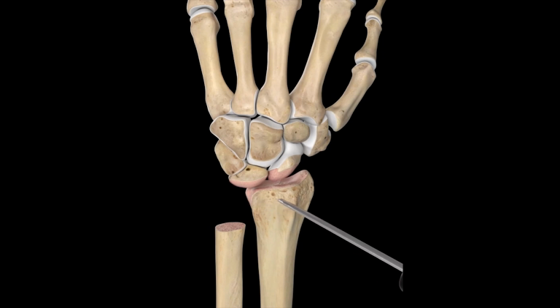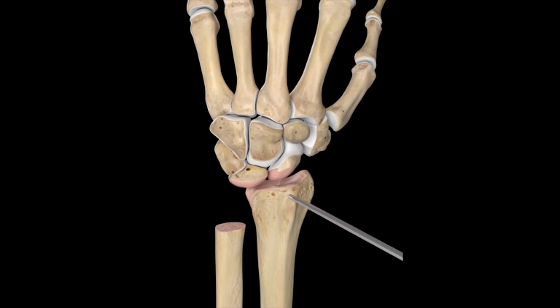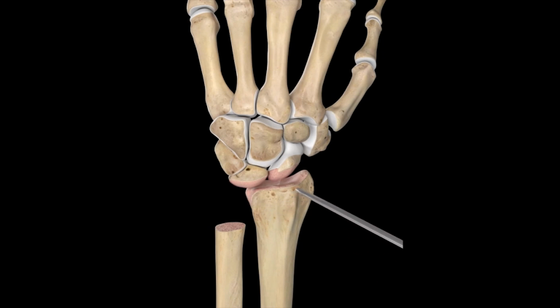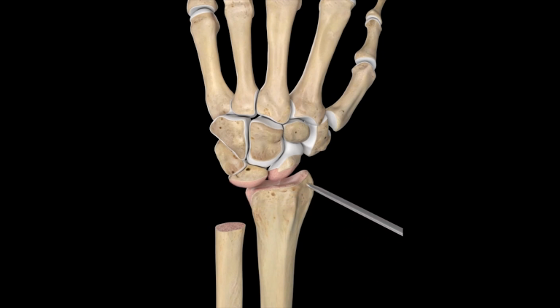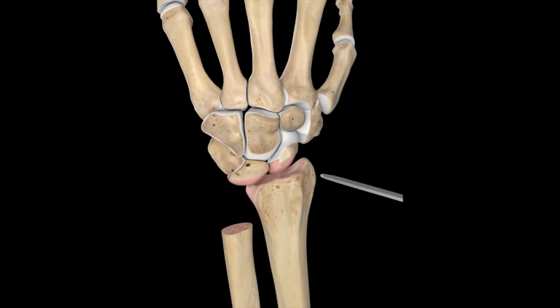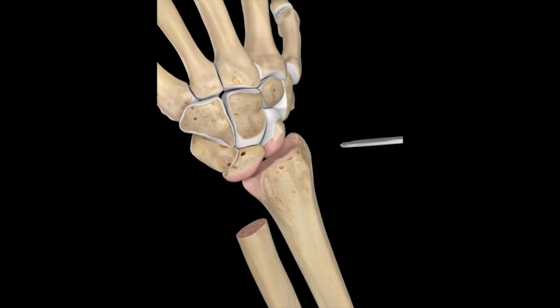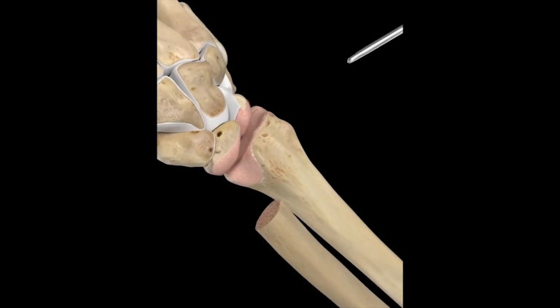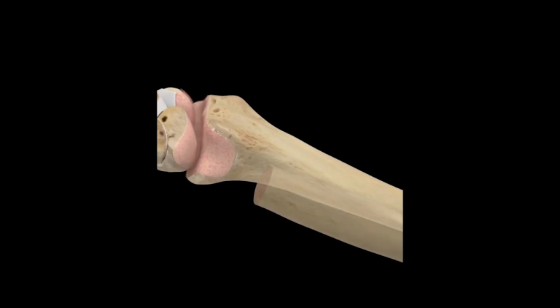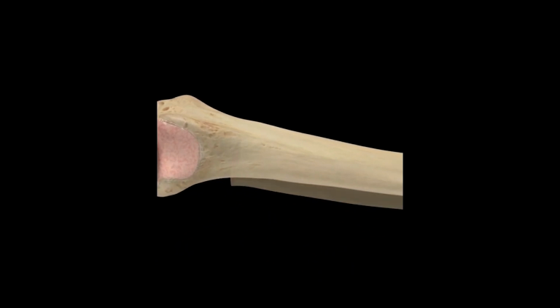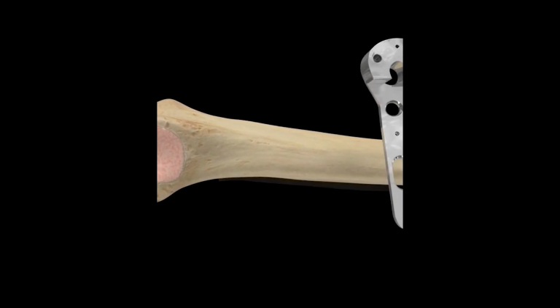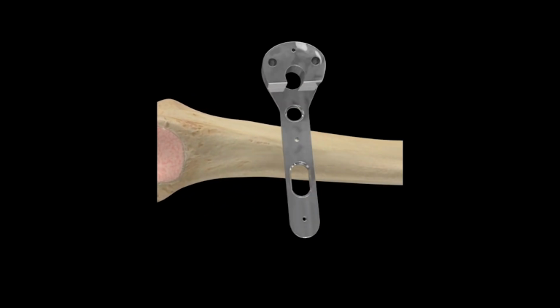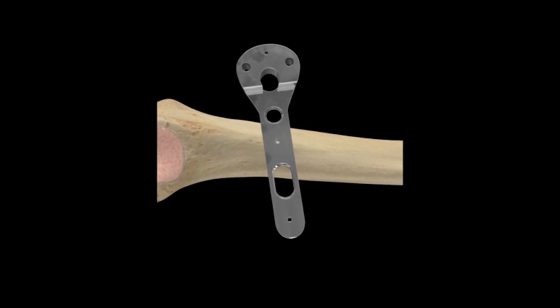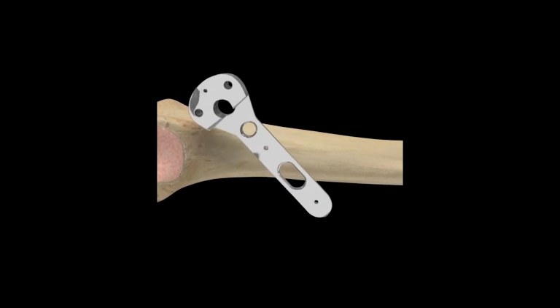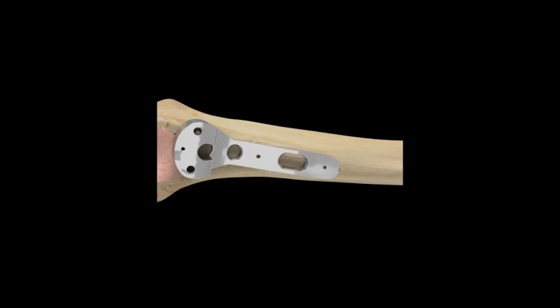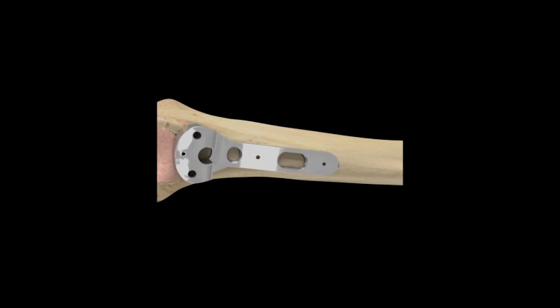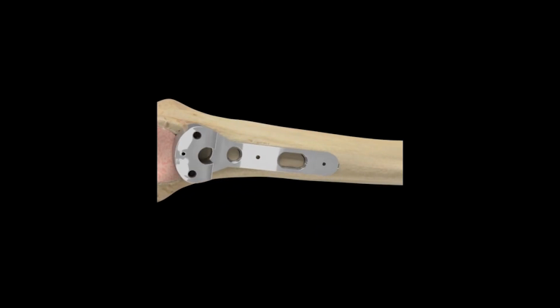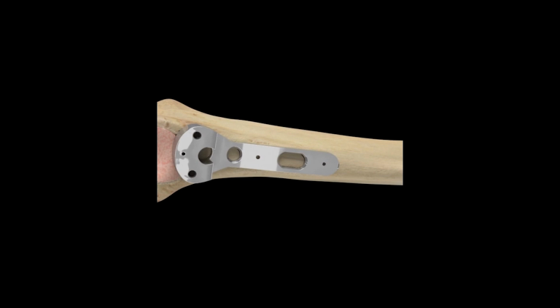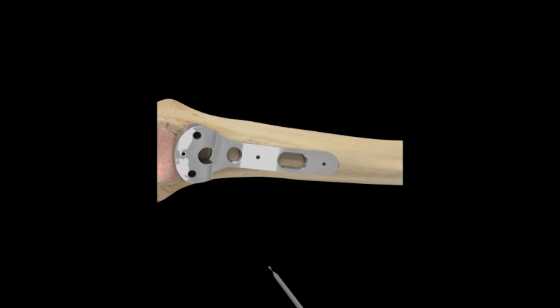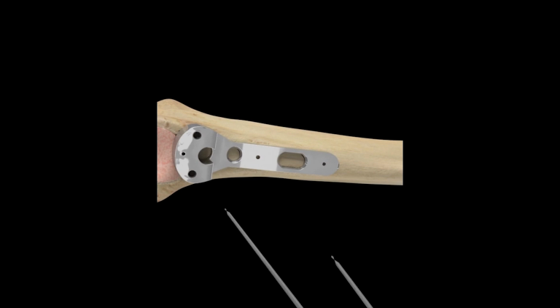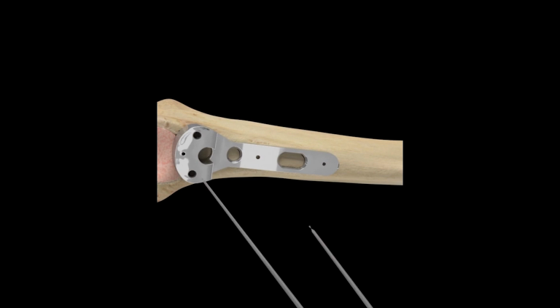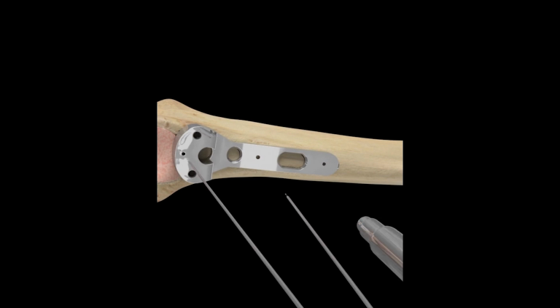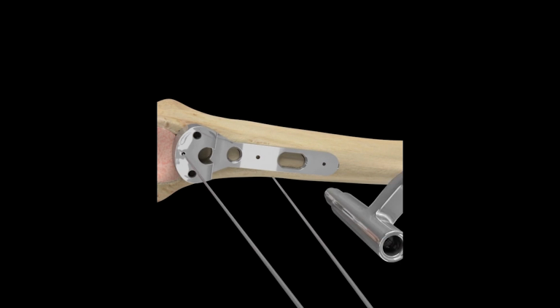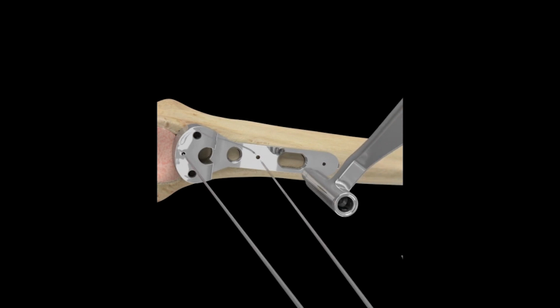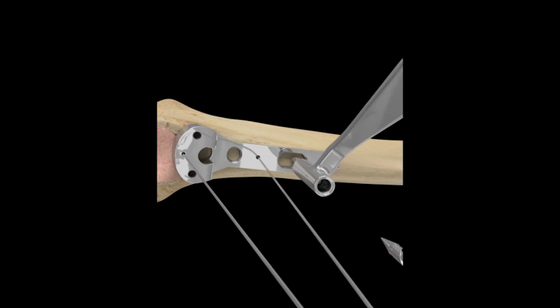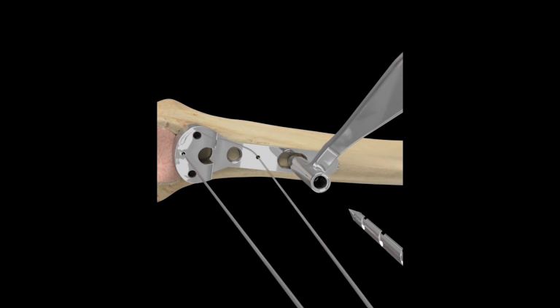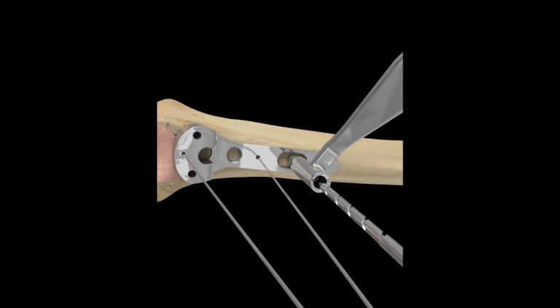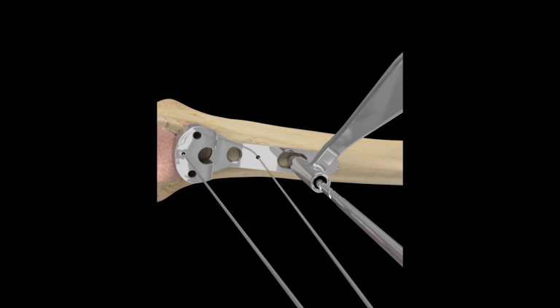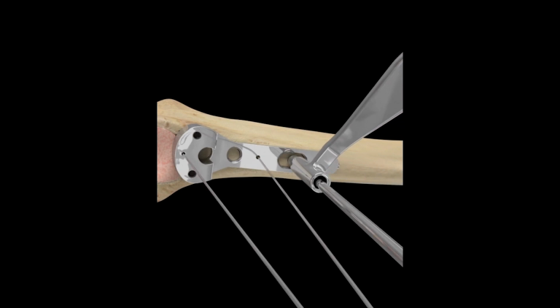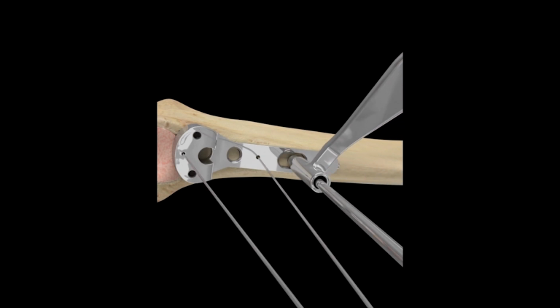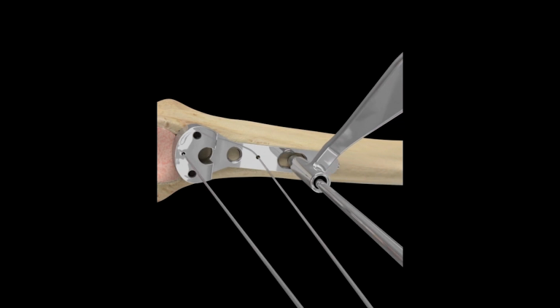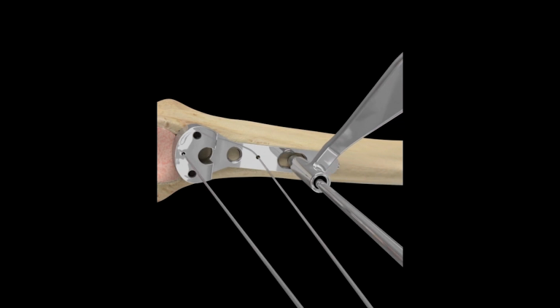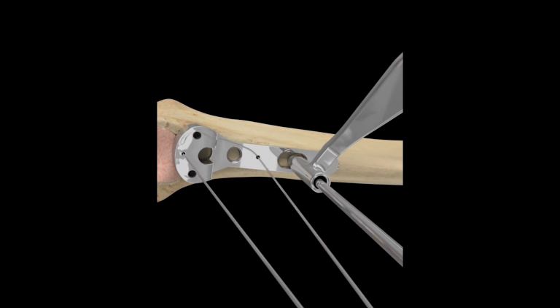A bone saw will remove the damaged cartilage and shave the bone down in preparation. The surgeon will then insert a radial implant plate and screw it down to the radius.